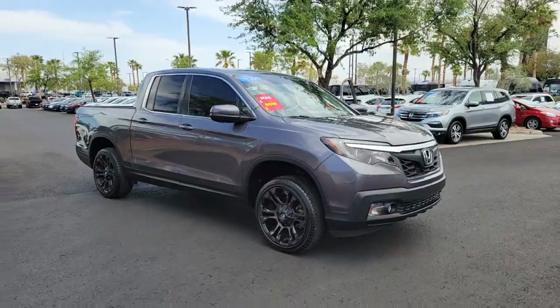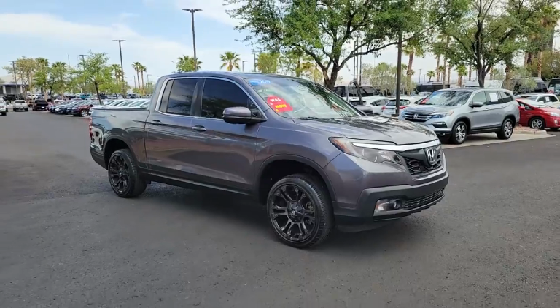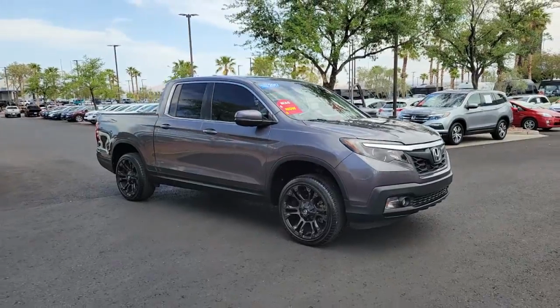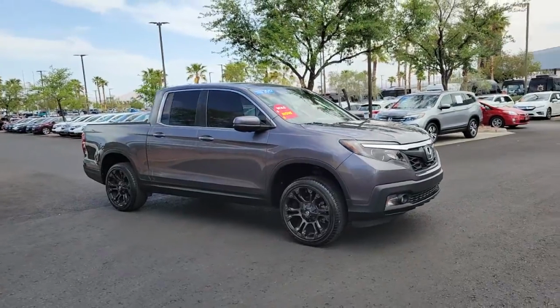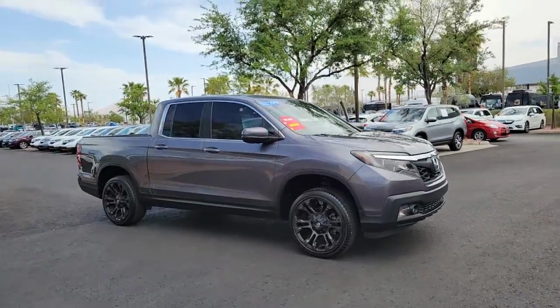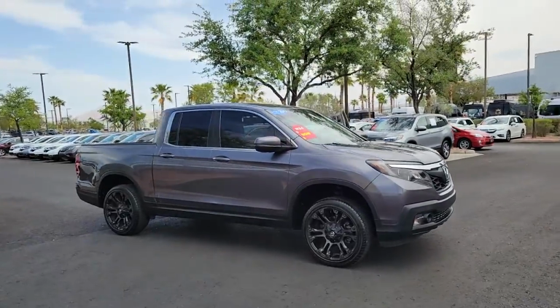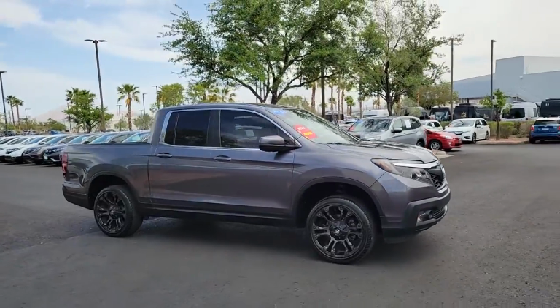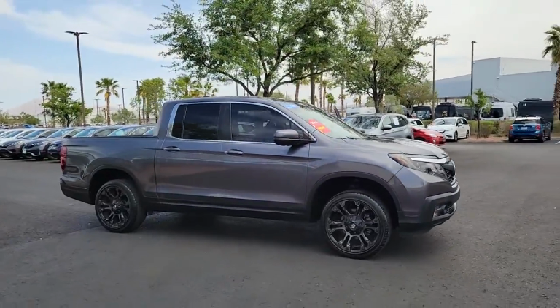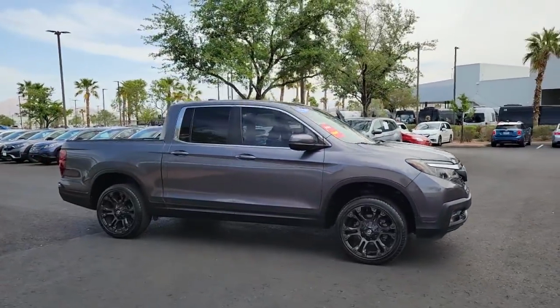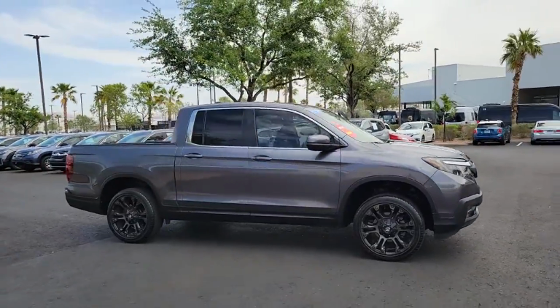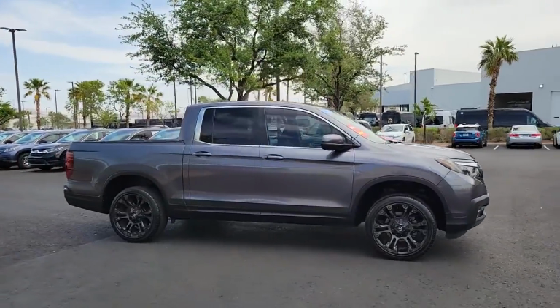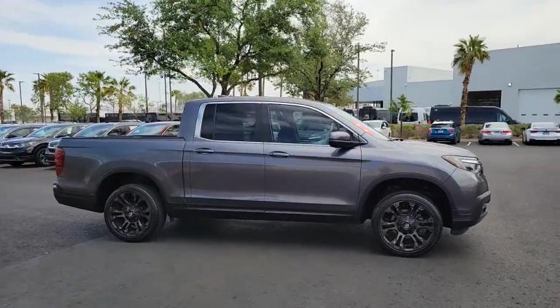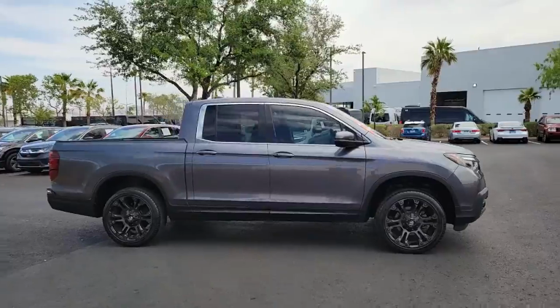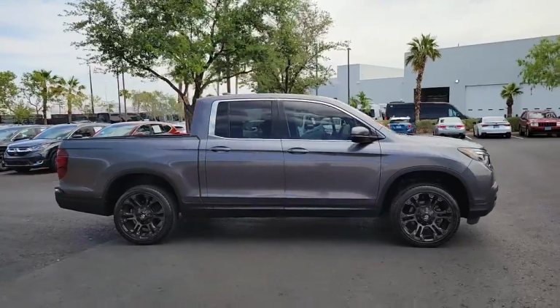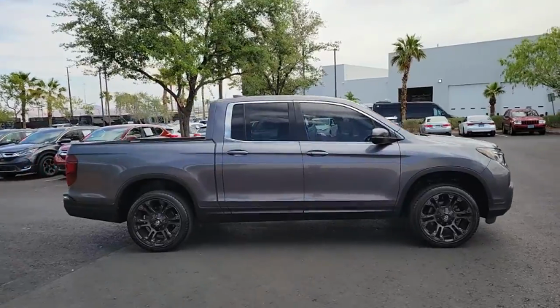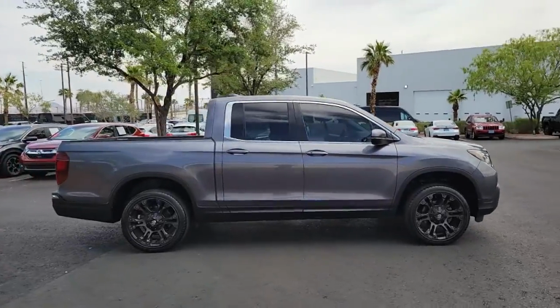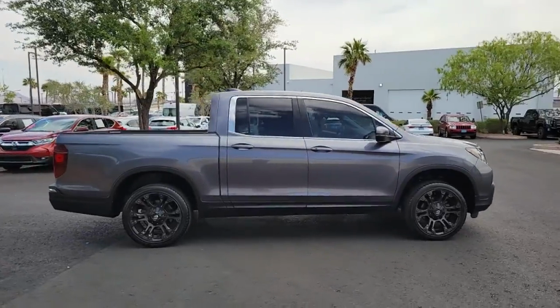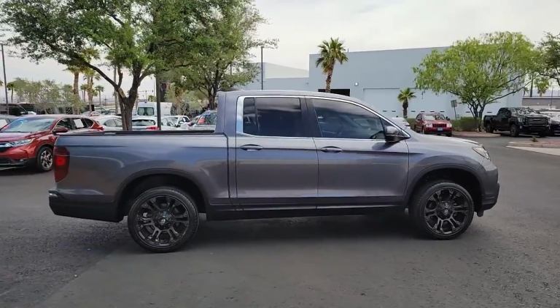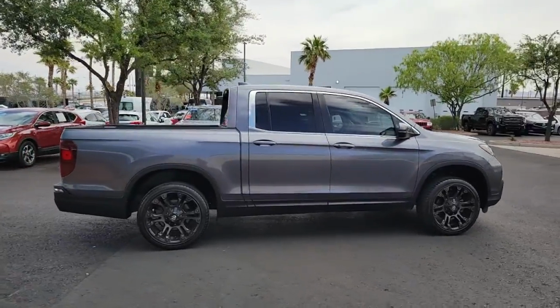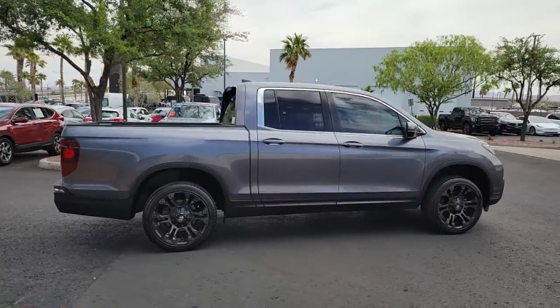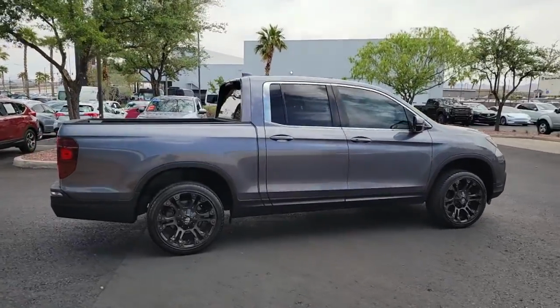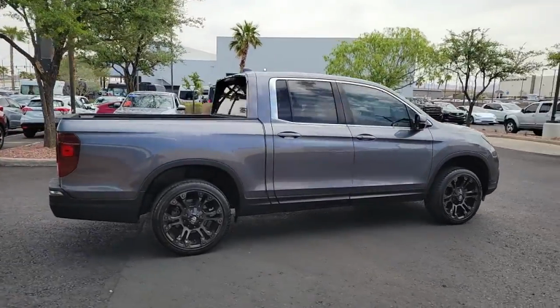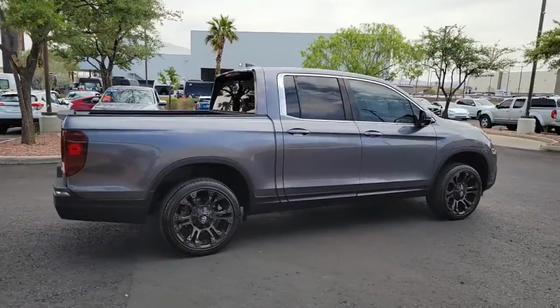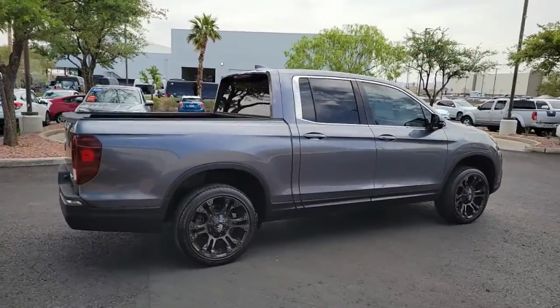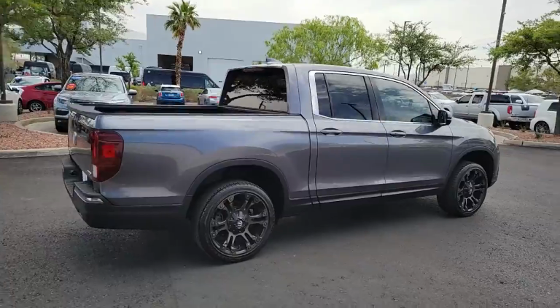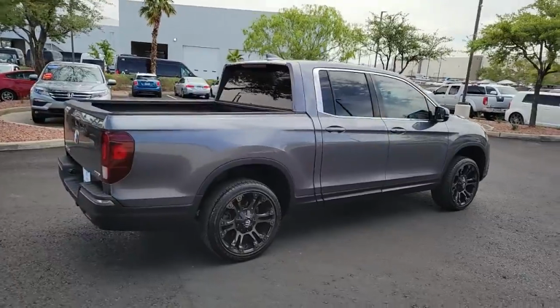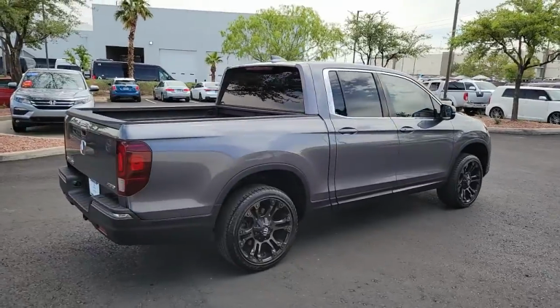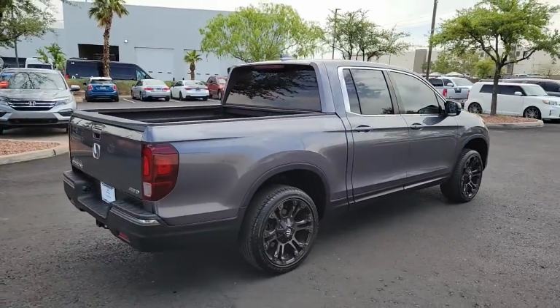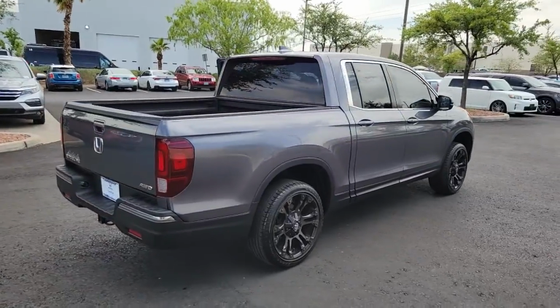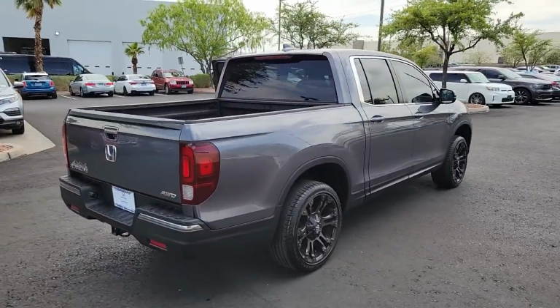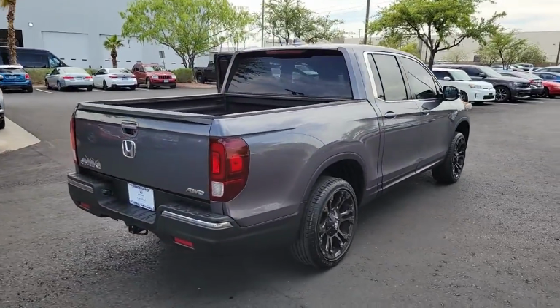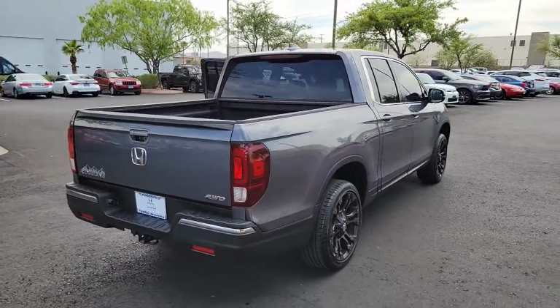You're gonna love the 2017 Honda Ridgeline. With less than 70,000 miles on the odometer, this vehicle stands out from the rest. This Ridgeline takes a thoughtful approach to meeting the demands of your active lifestyle.